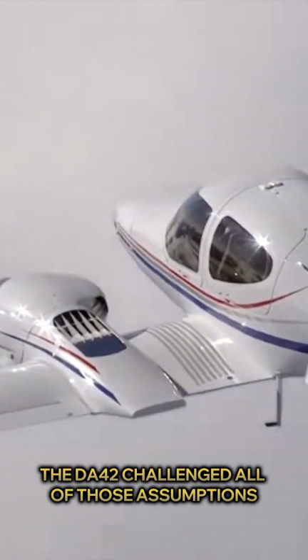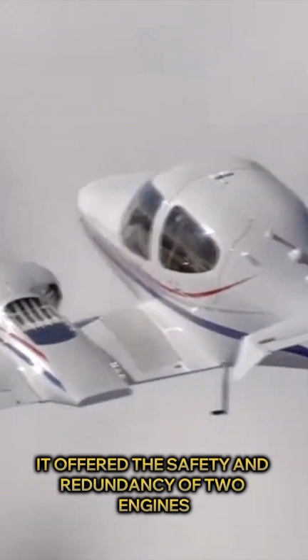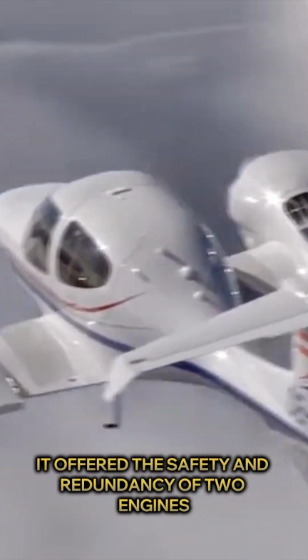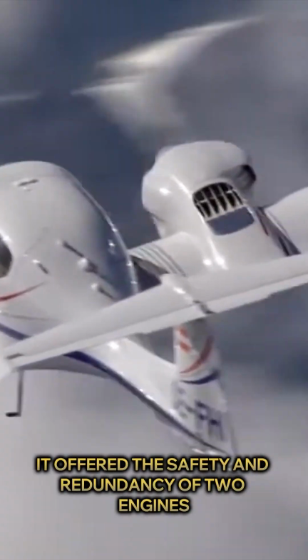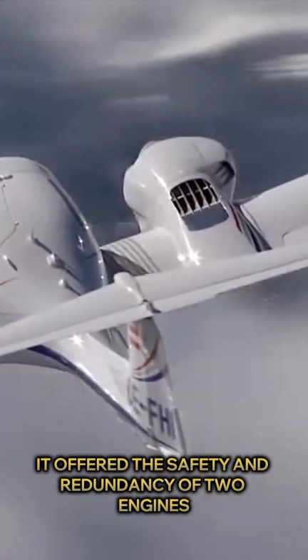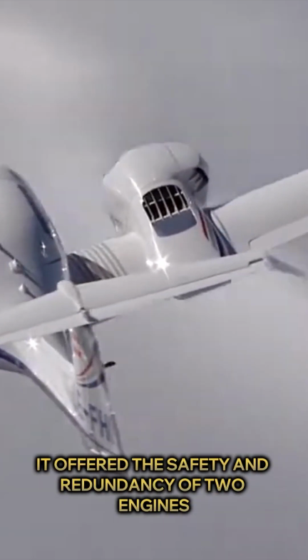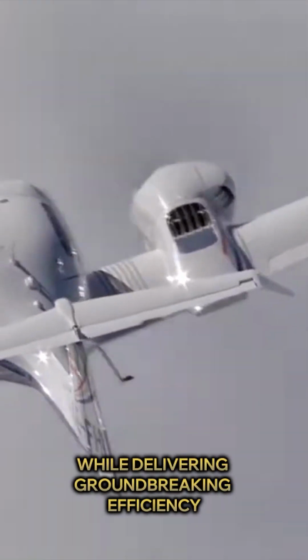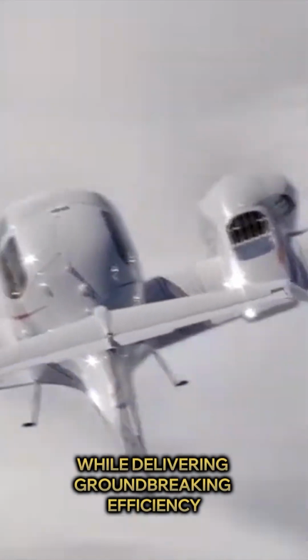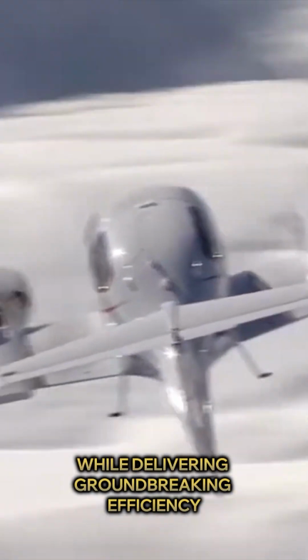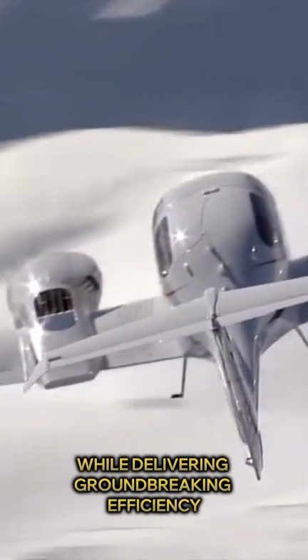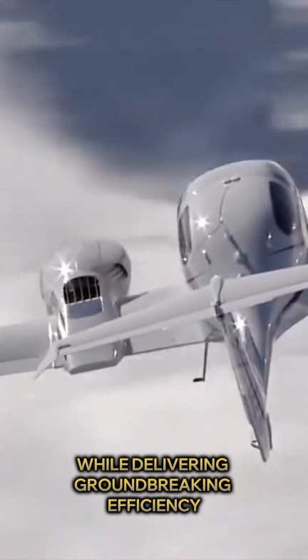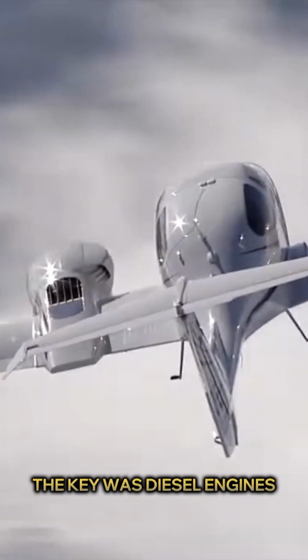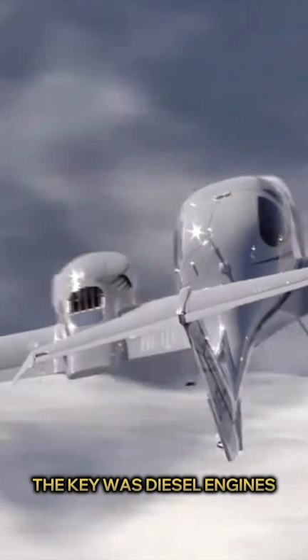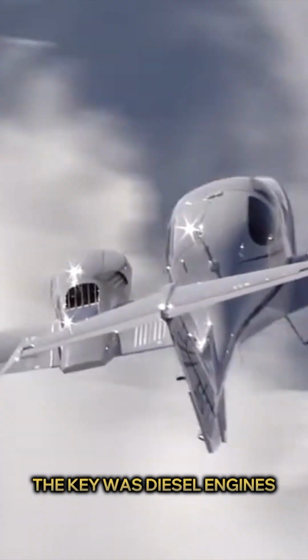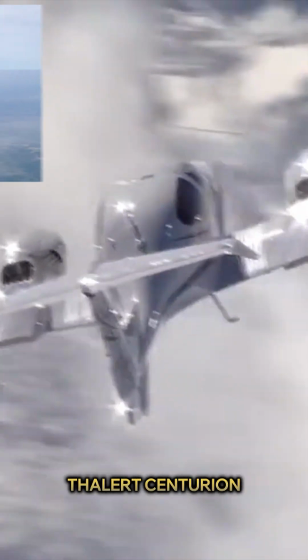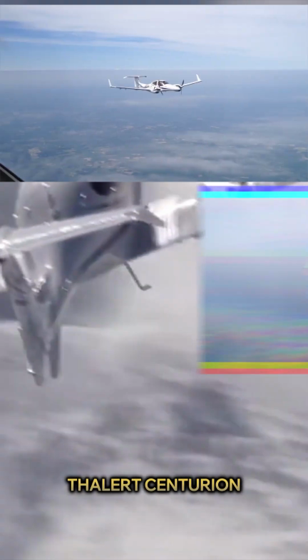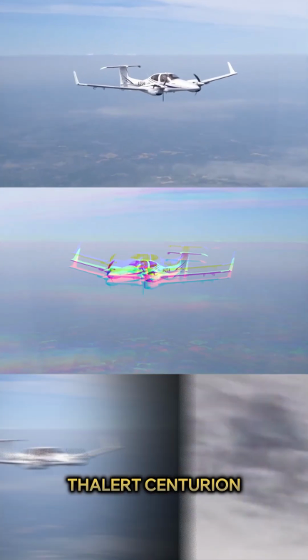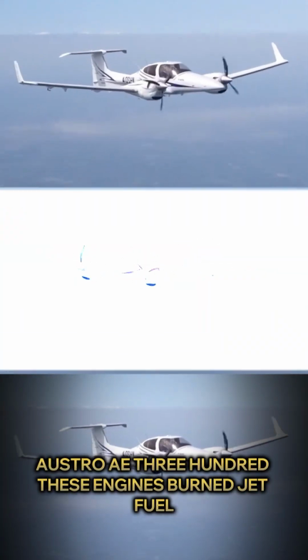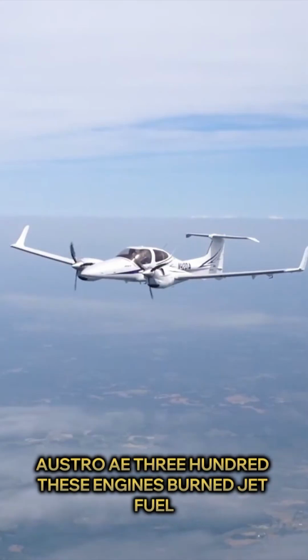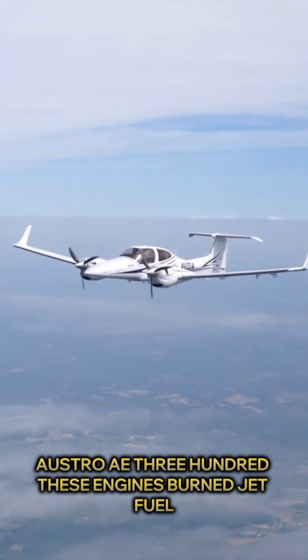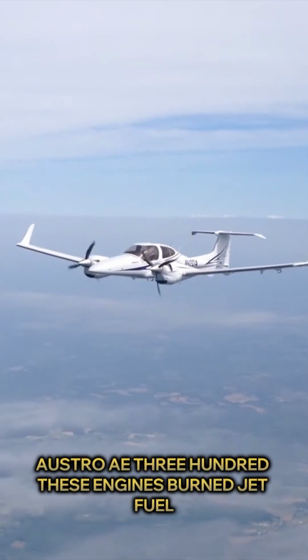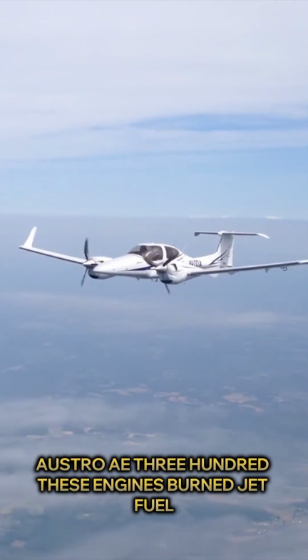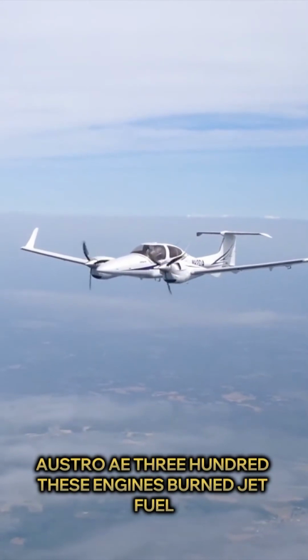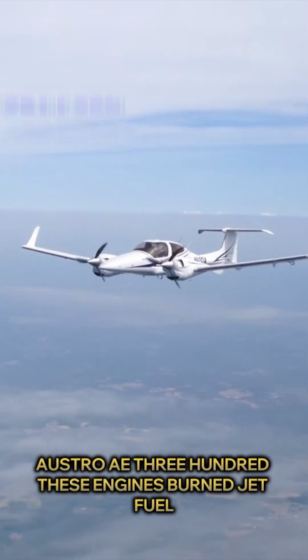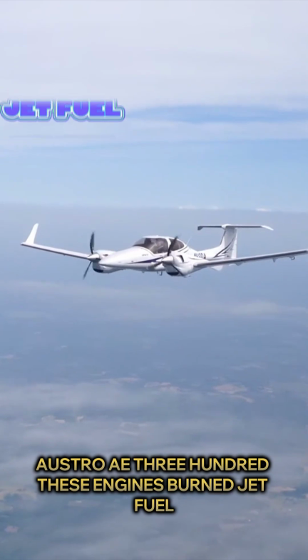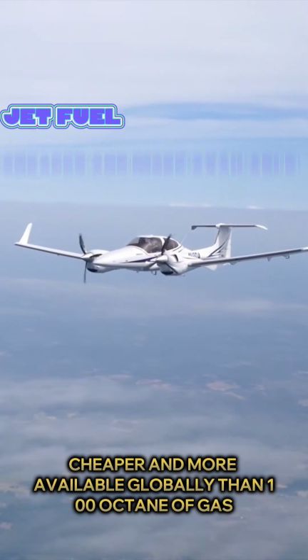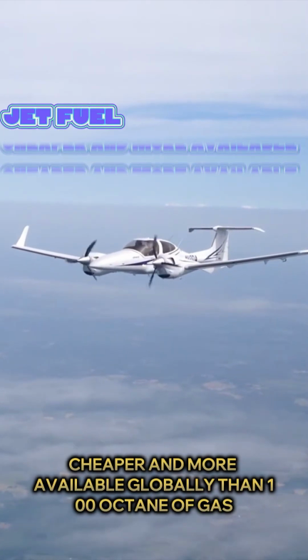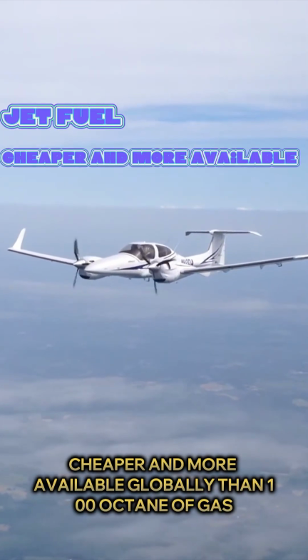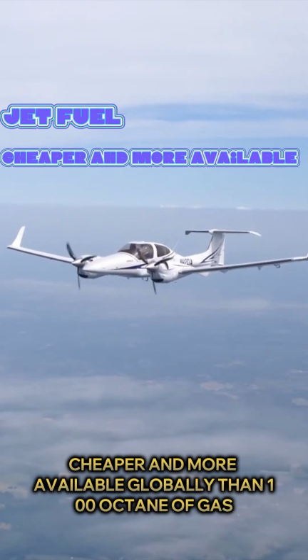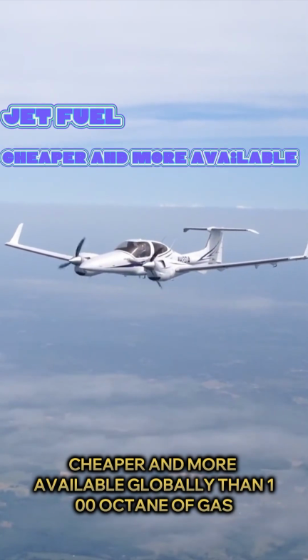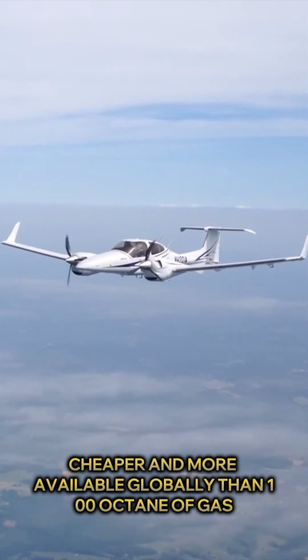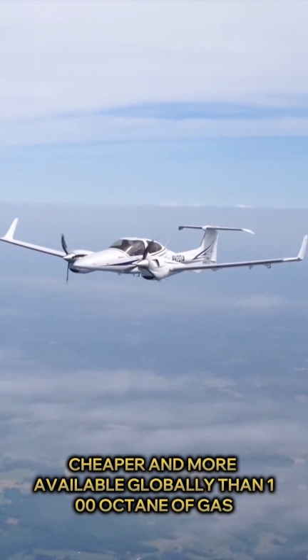It offered the safety and redundancy of two engines while delivering groundbreaking efficiency. The key was diesel engines — Thielert Centurion, Austro AE300. These engines burn jet fuel, cheaper and more available globally than 100-octane avgas.